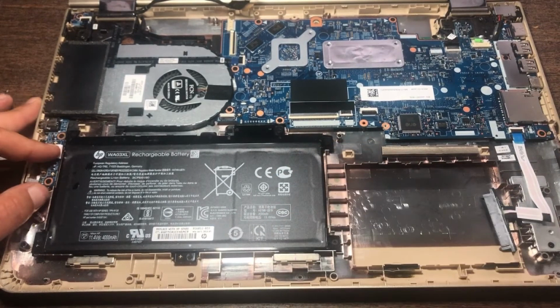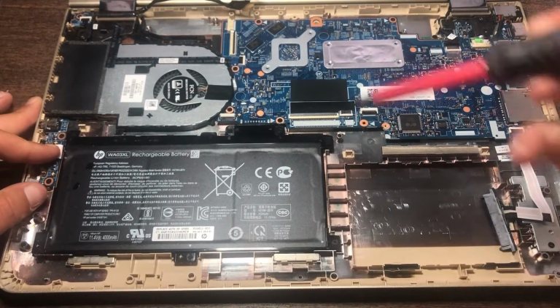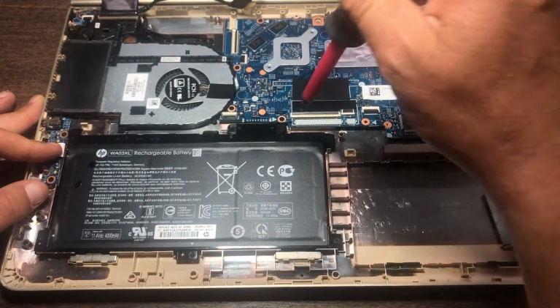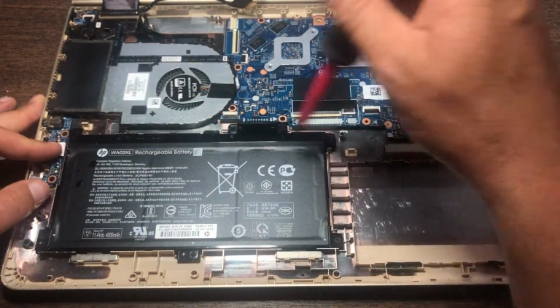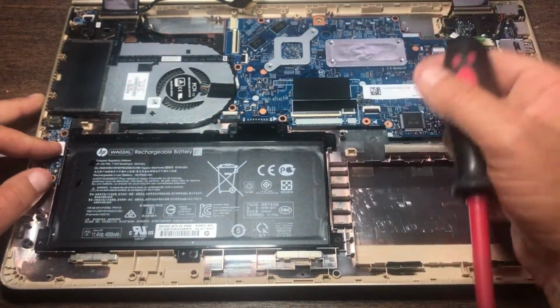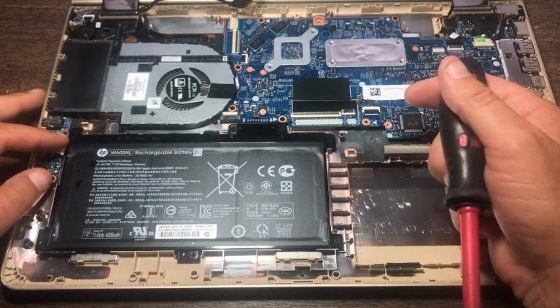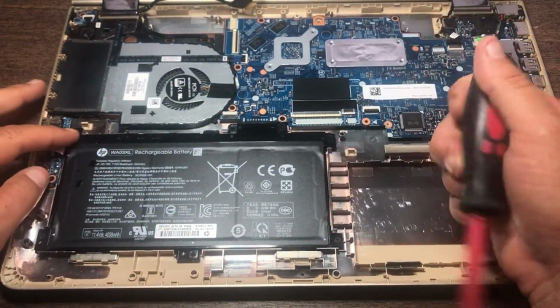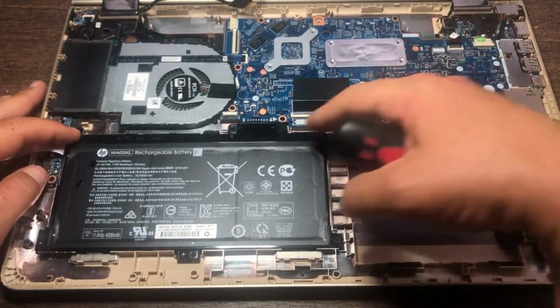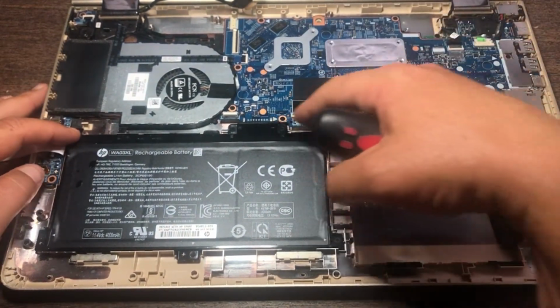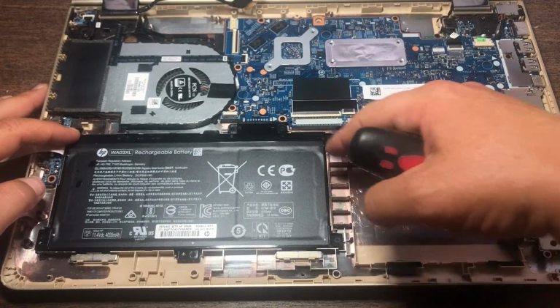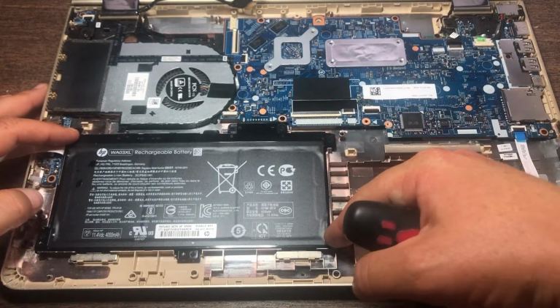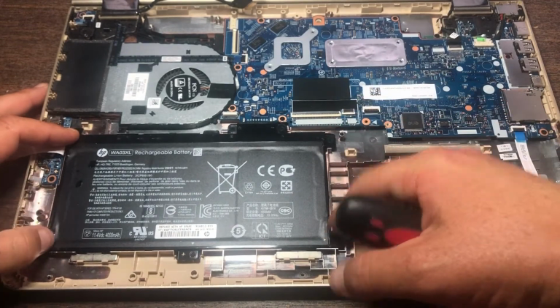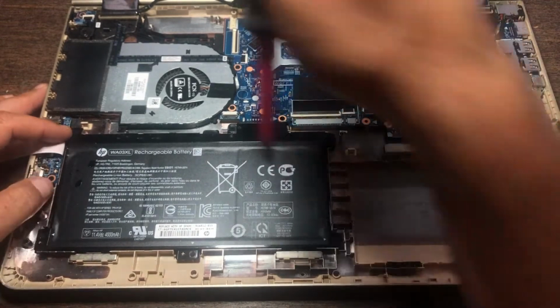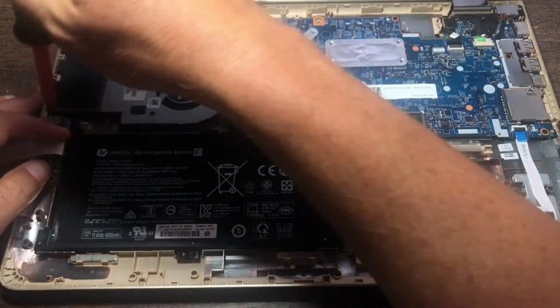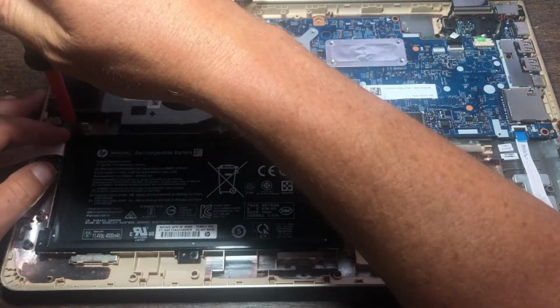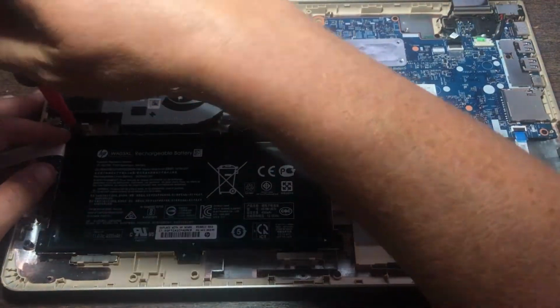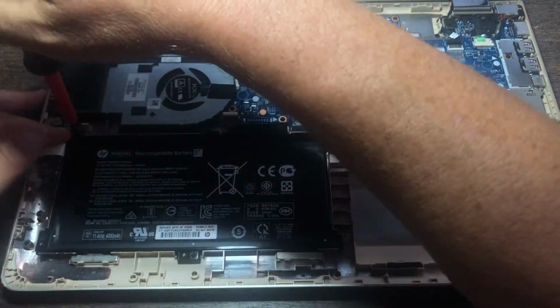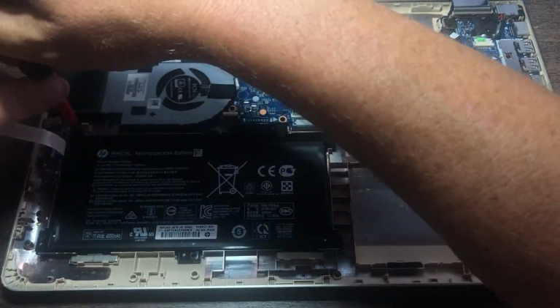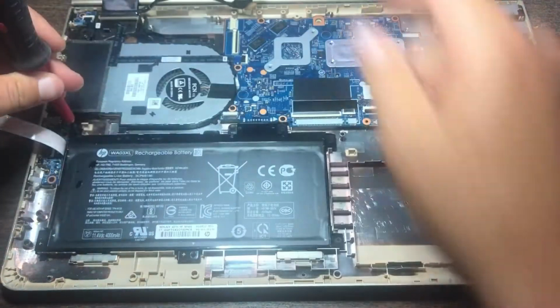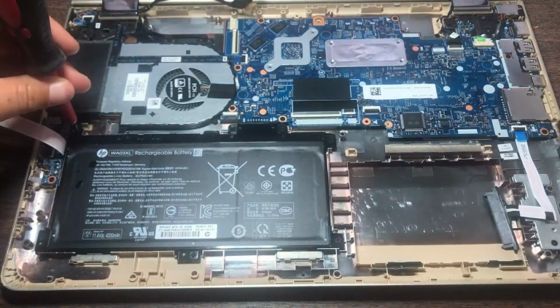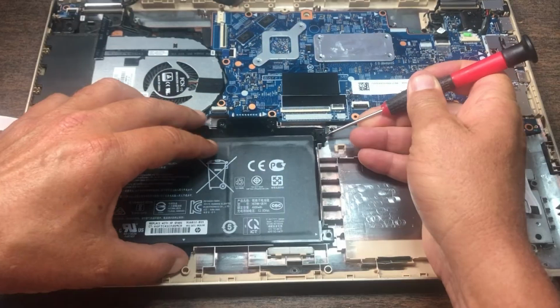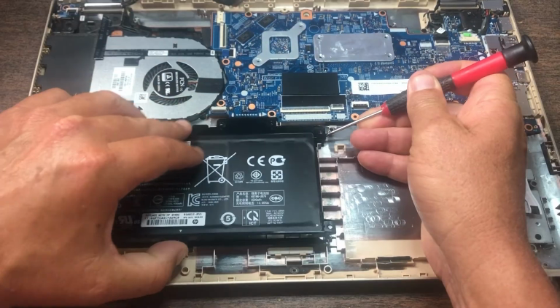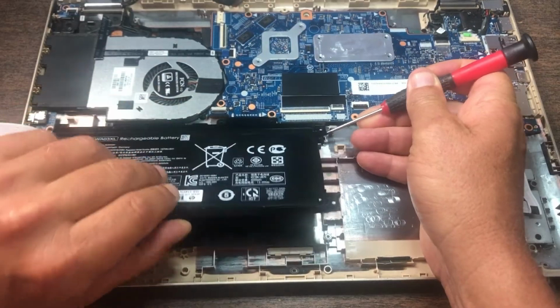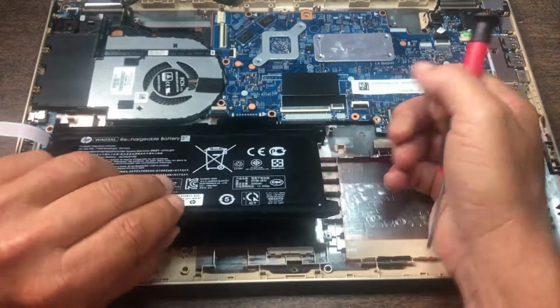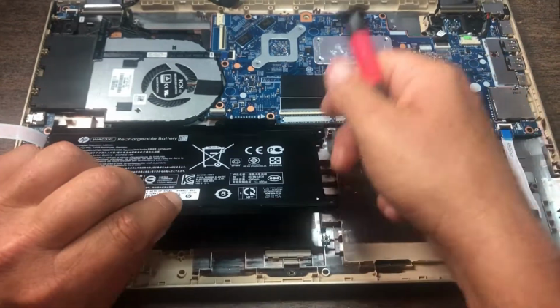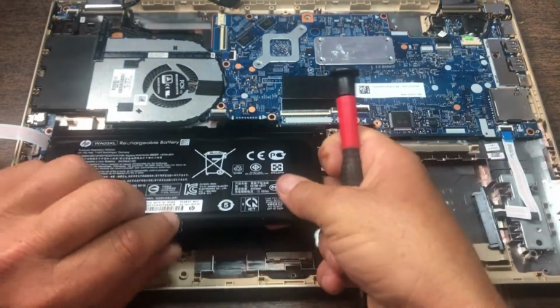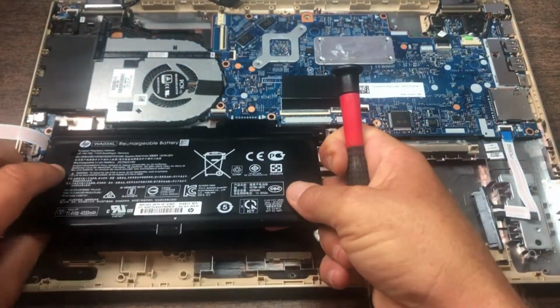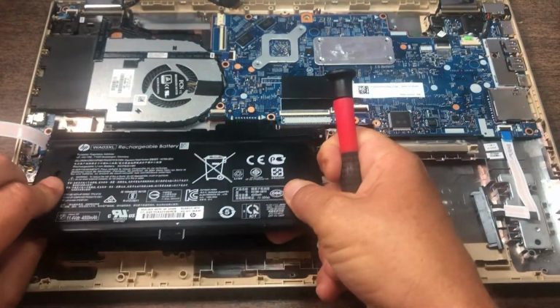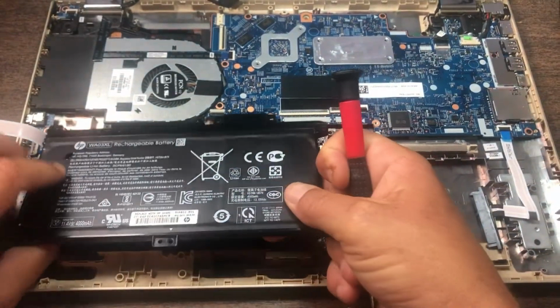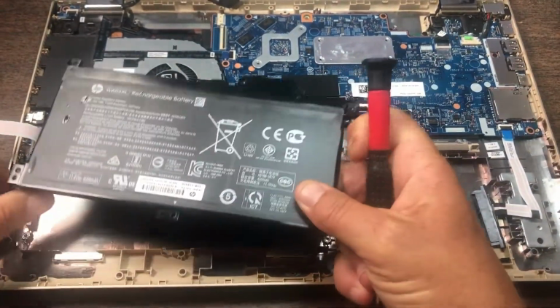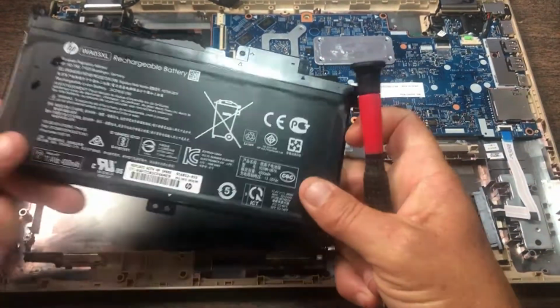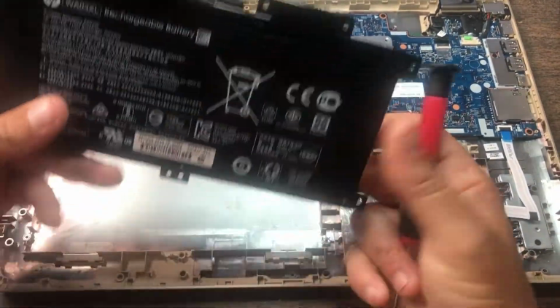Your battery here has got five screws, and the battery lifts right out.